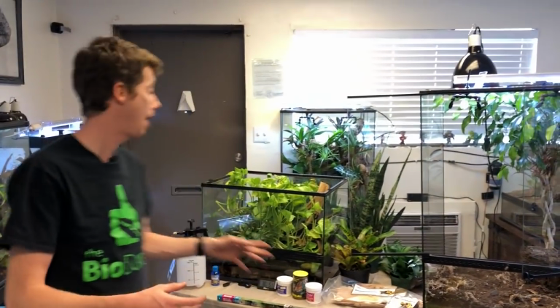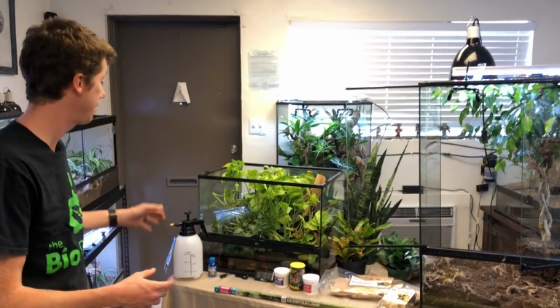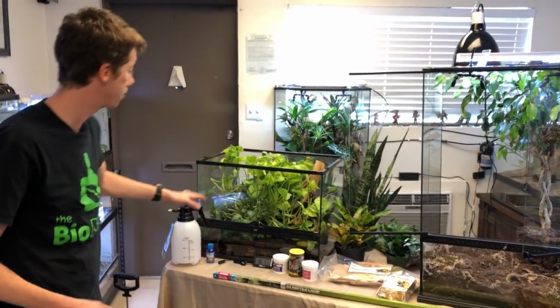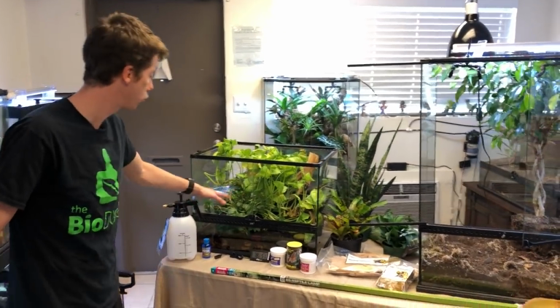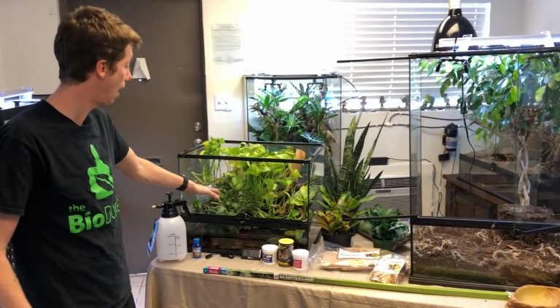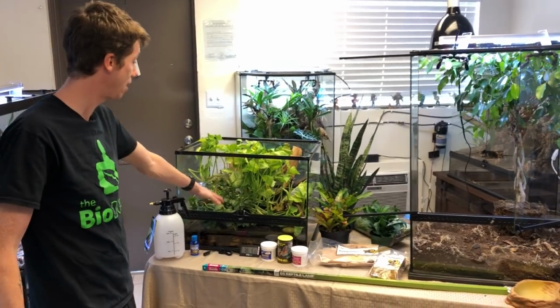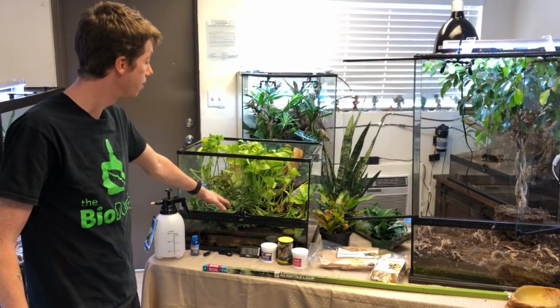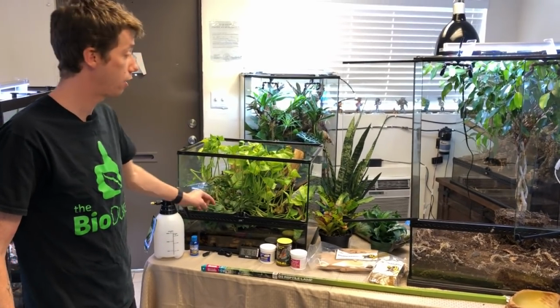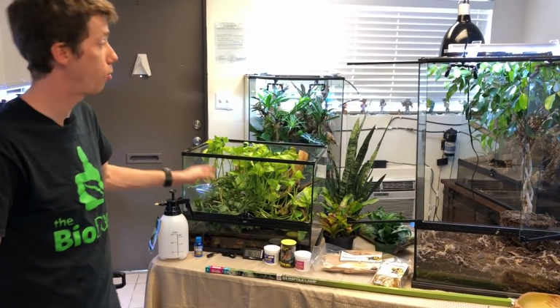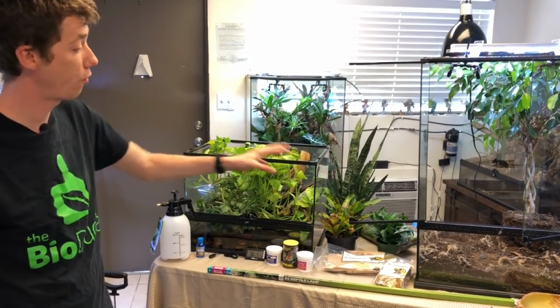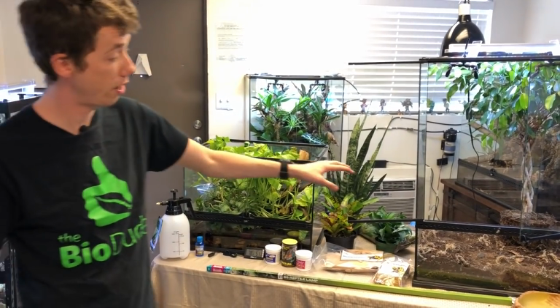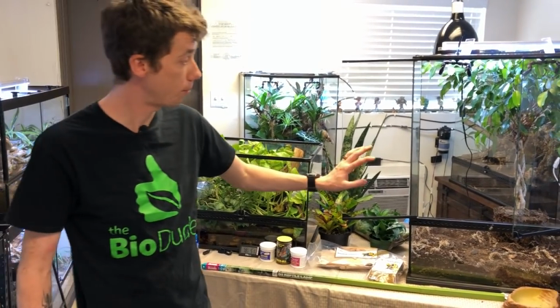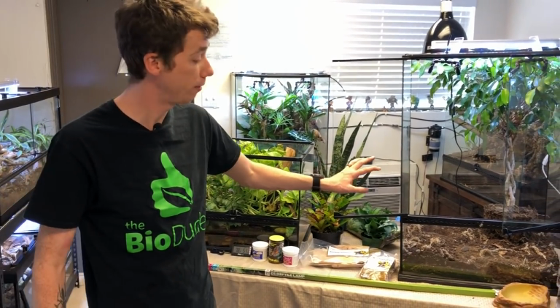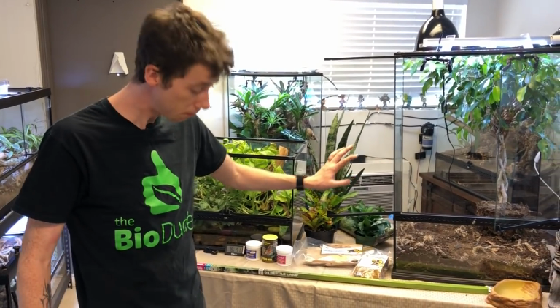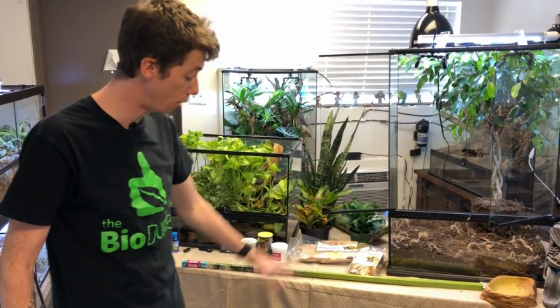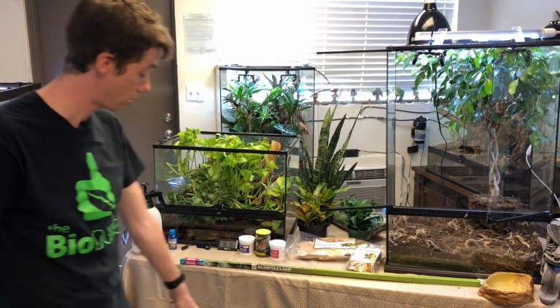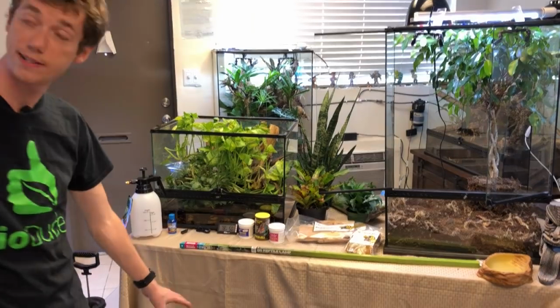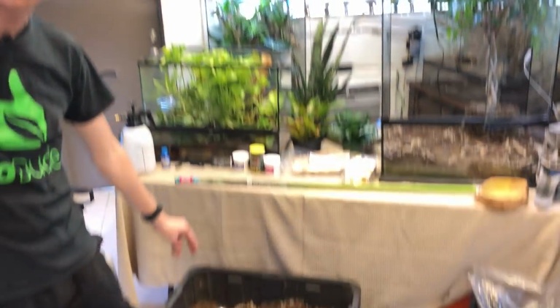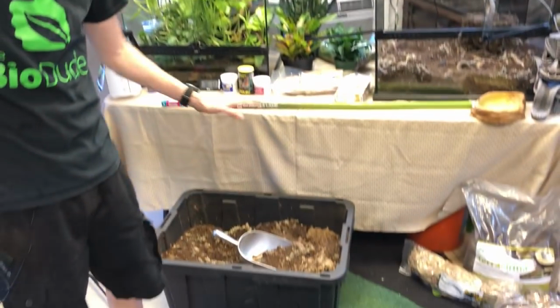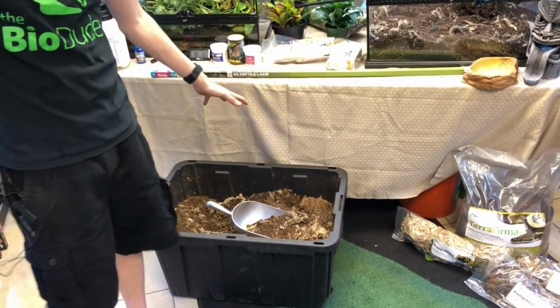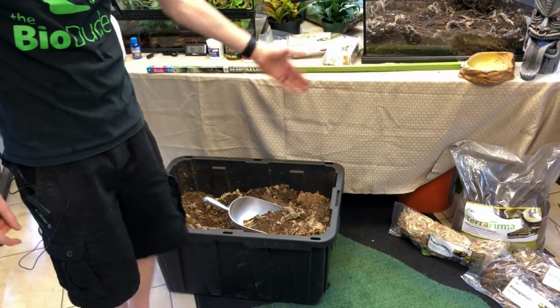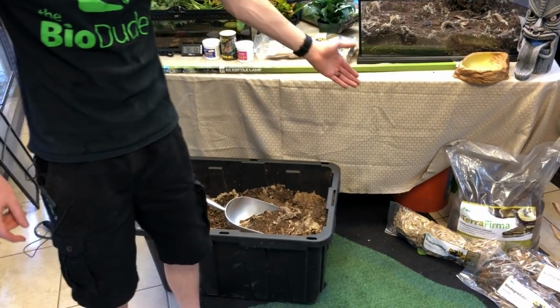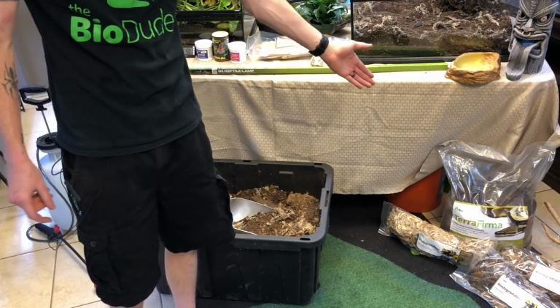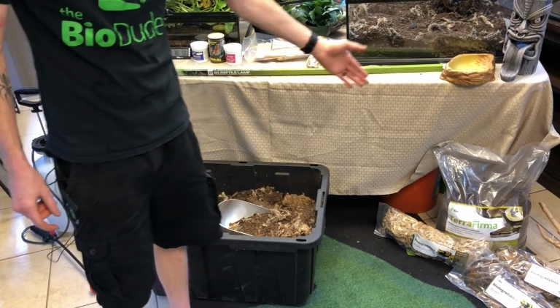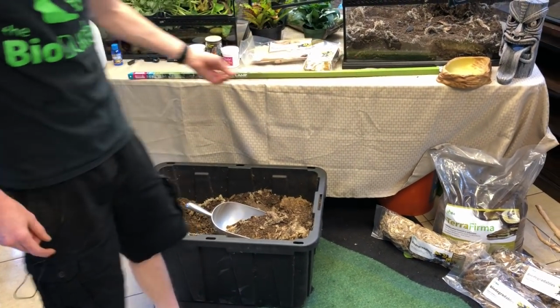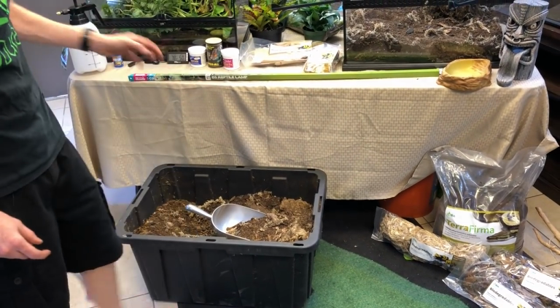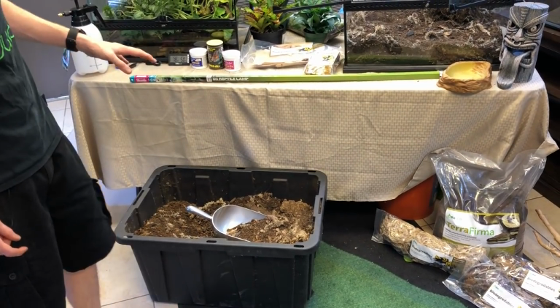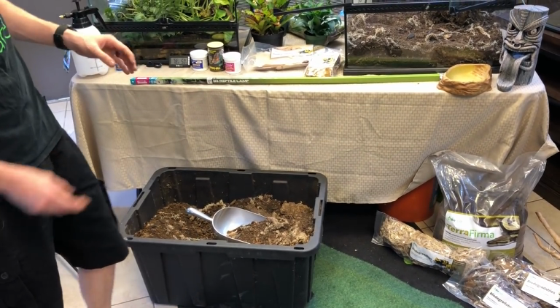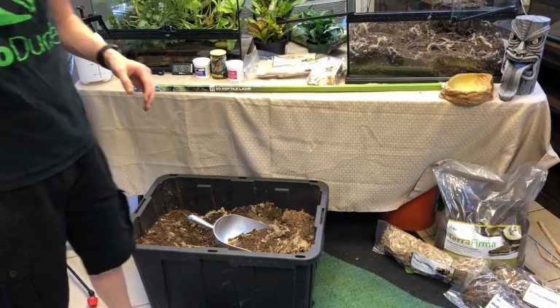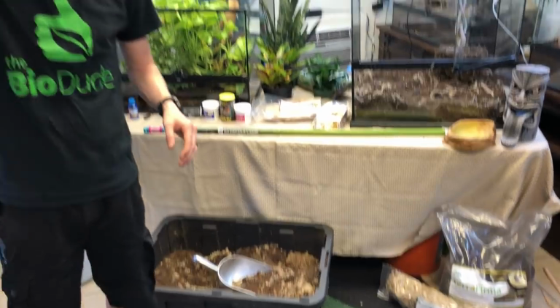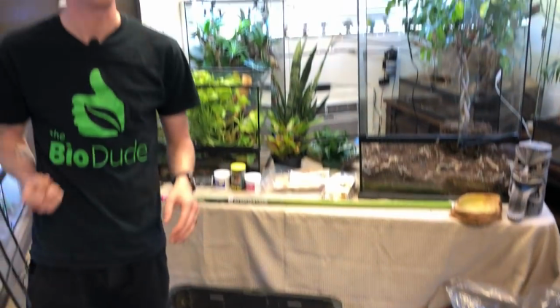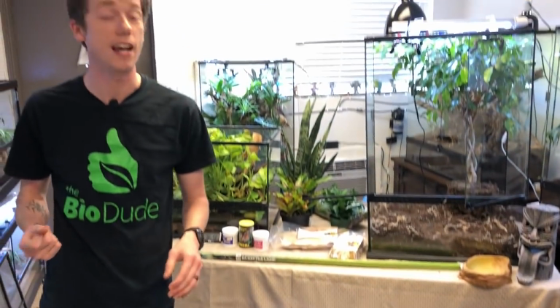Next to me, I have an ExoTerra 24x18x36 that has the SuperGro drainage layer, just because of the little excess moisture. You can see the SuperGro right down here — it gives me about this much of a drainage layer. And then I have my Biomix that is mainly composed of terra firma with a little bit of biodegradables mixed in, which has been going for a long time to really jumpstart everything.